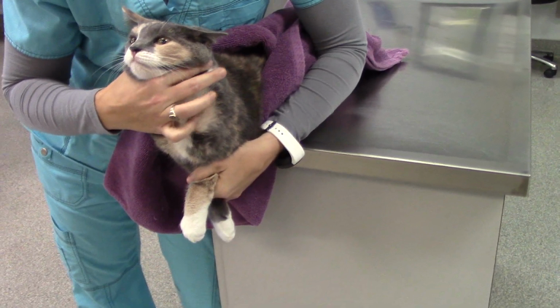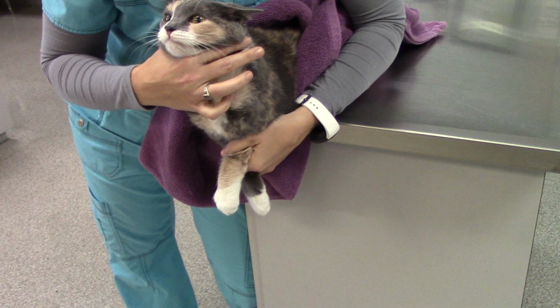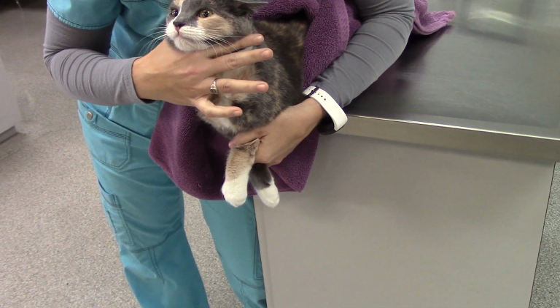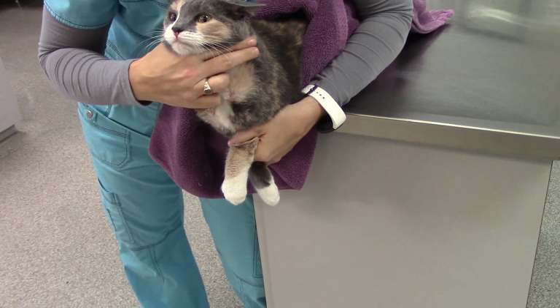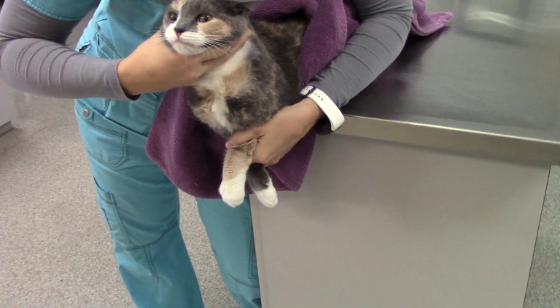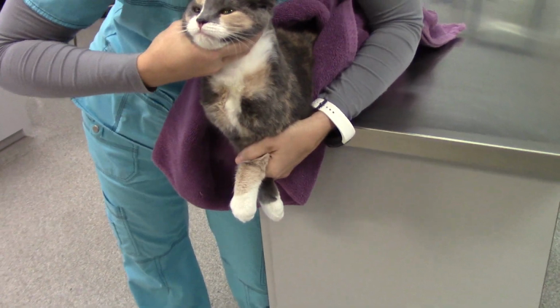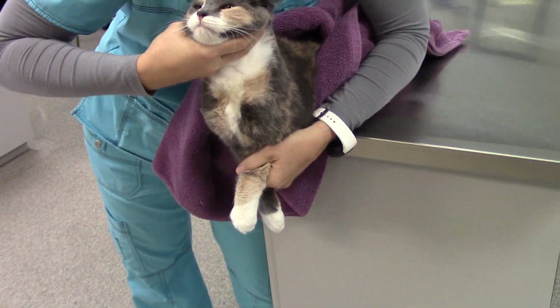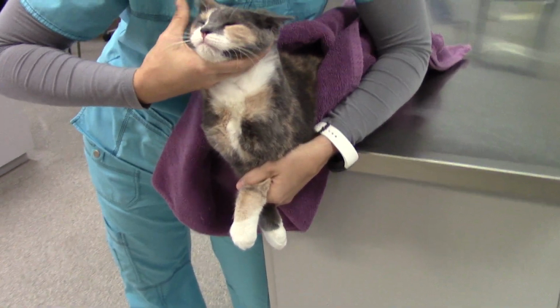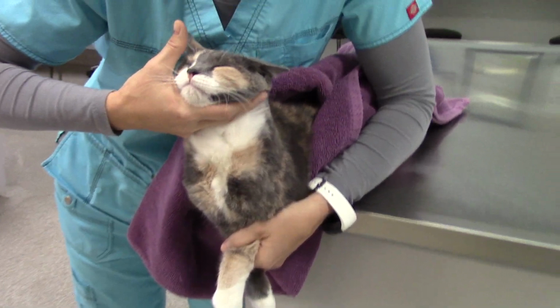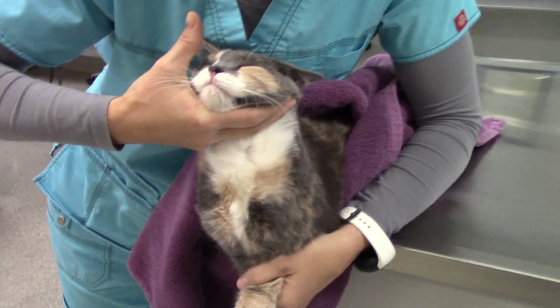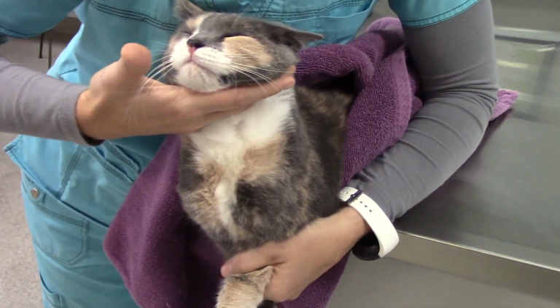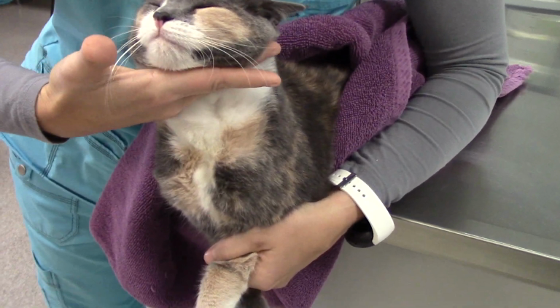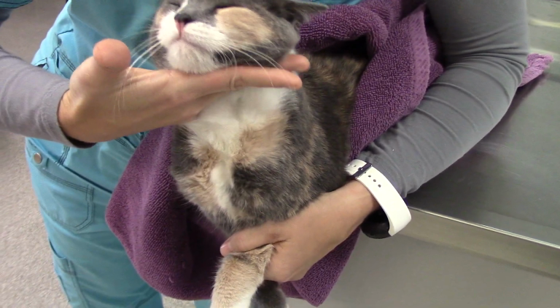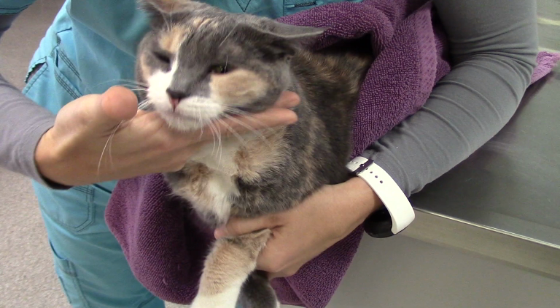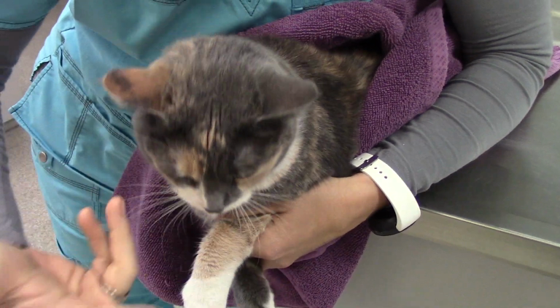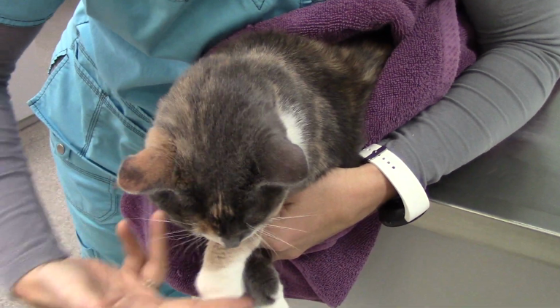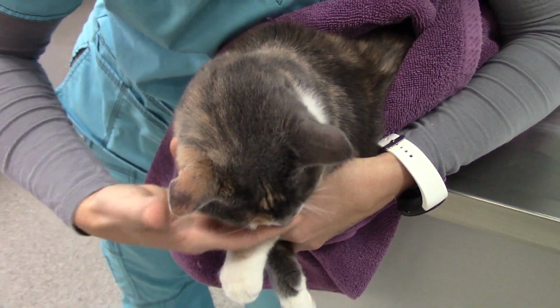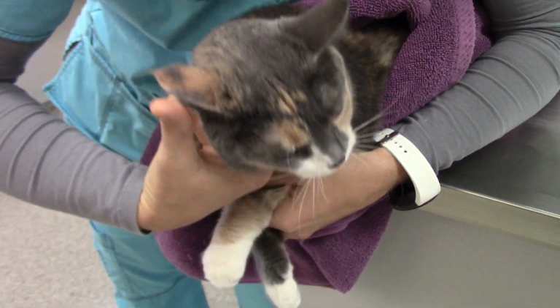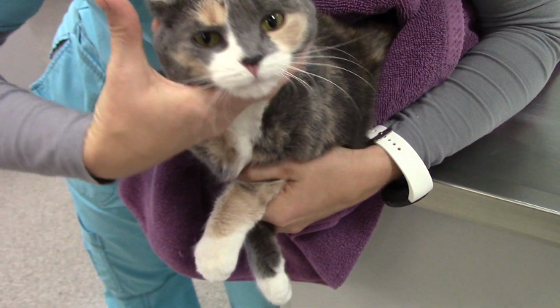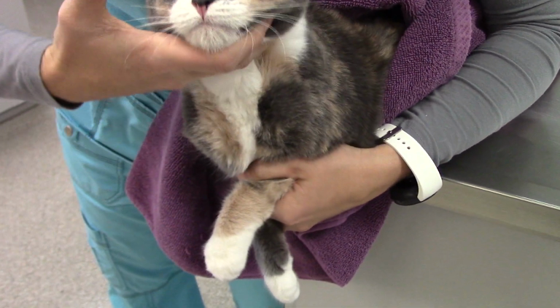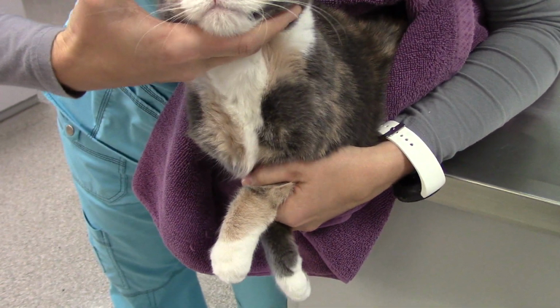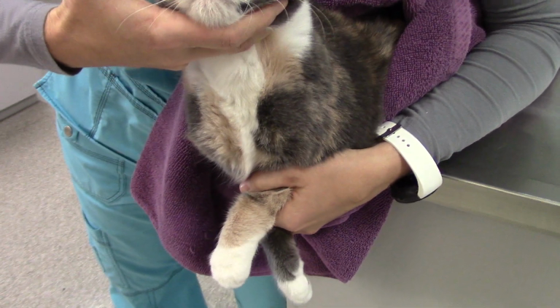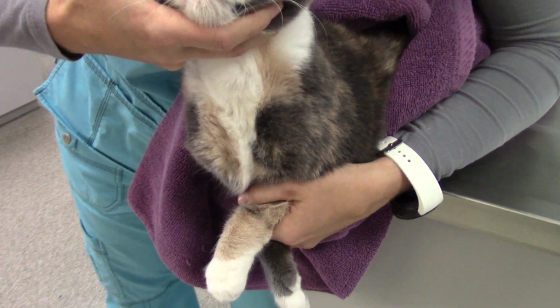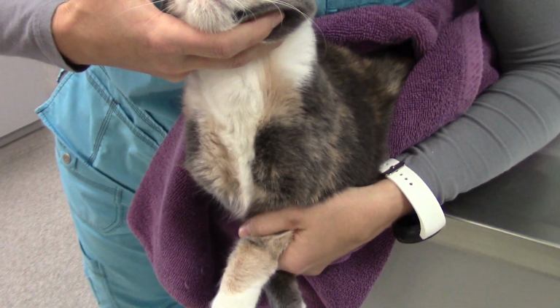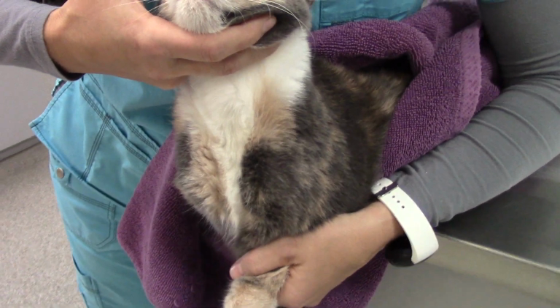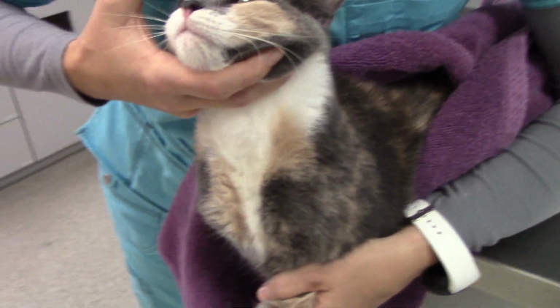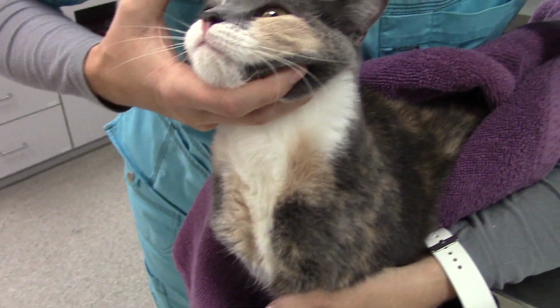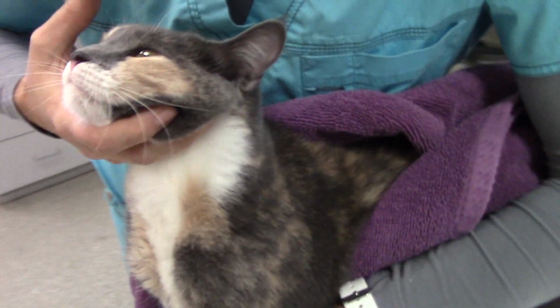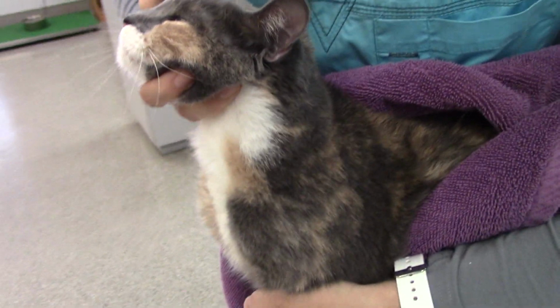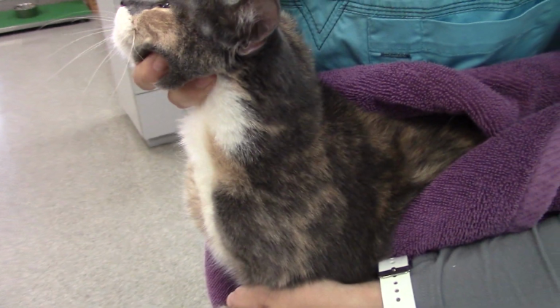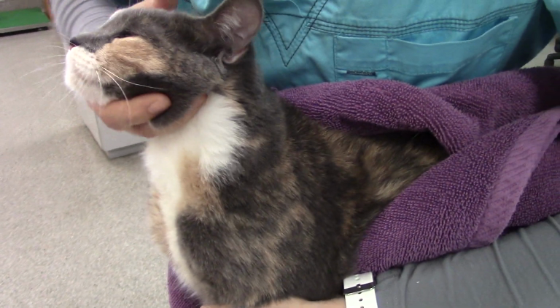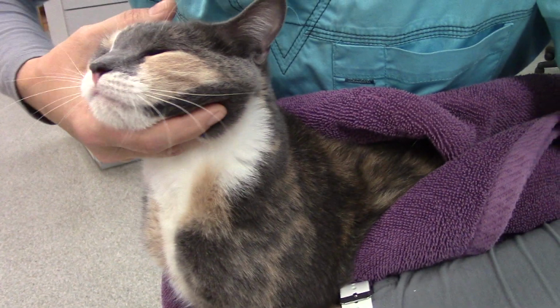Then I'm going to take my hand — I like what everybody calls the Vulcan grip — where my hand is just a V and it's up under her chin, and I'm holding on either side of her jaw so that she can't move and I can turn her head either way.